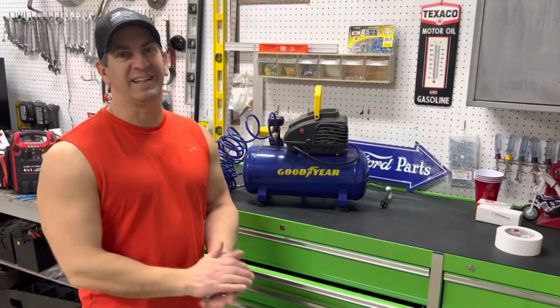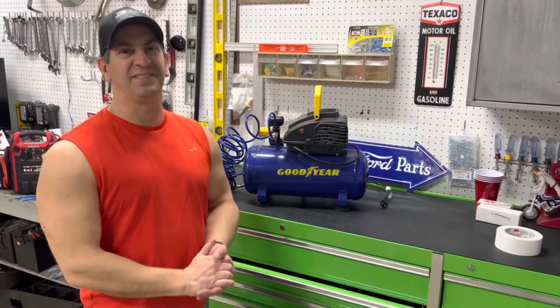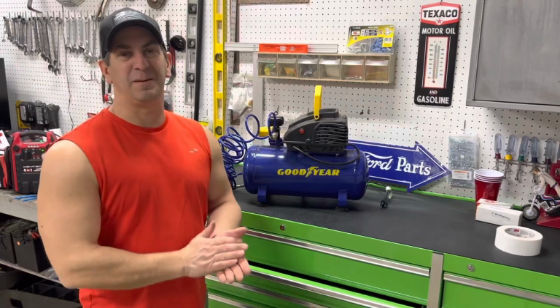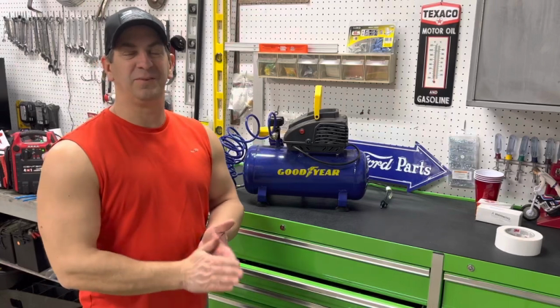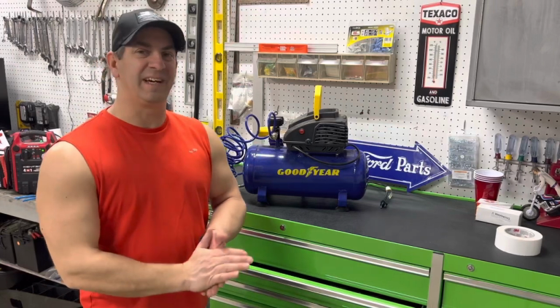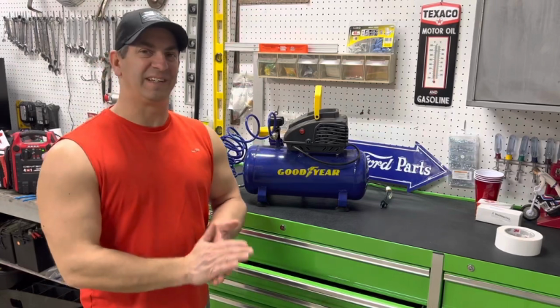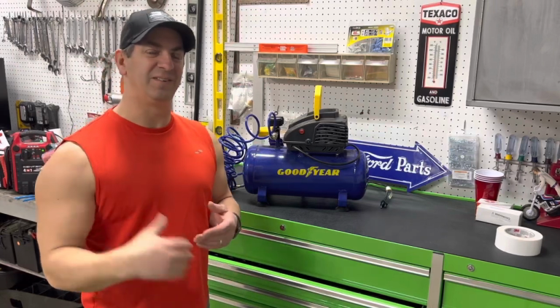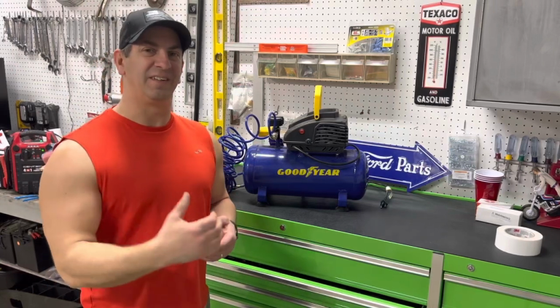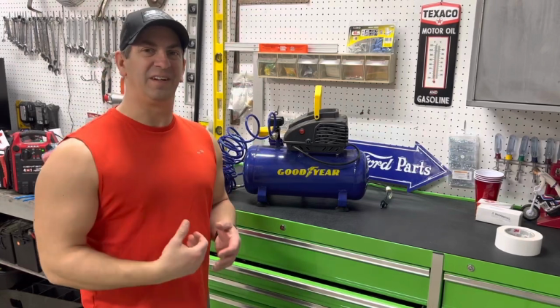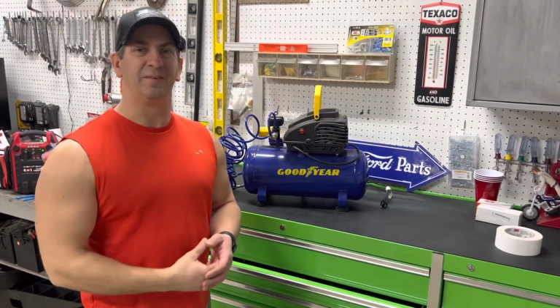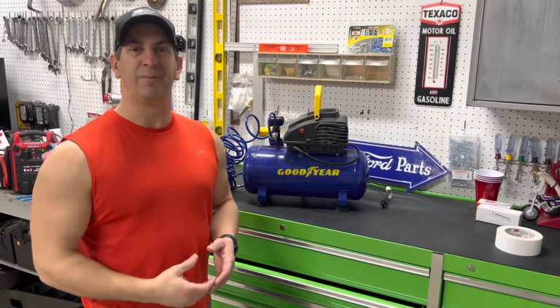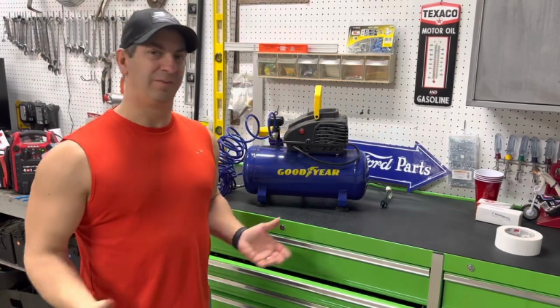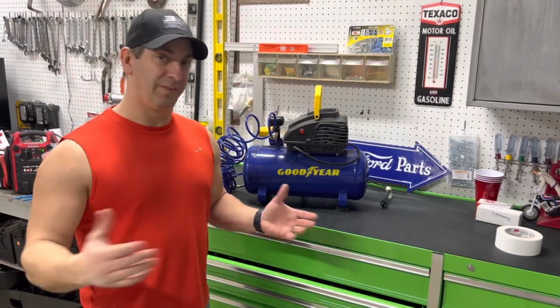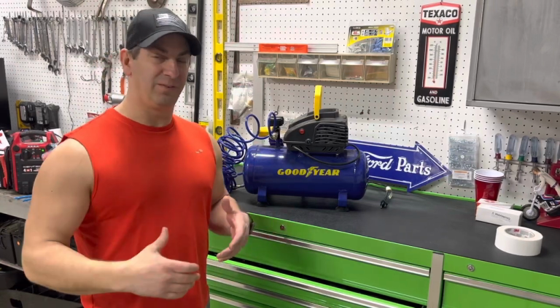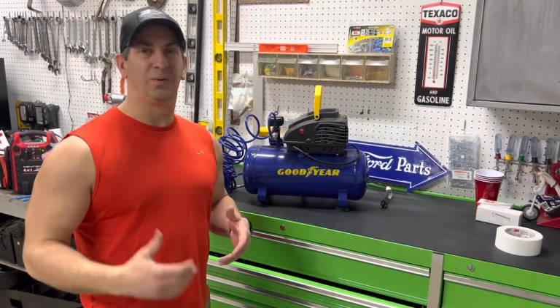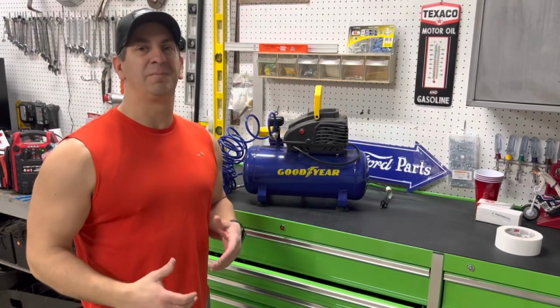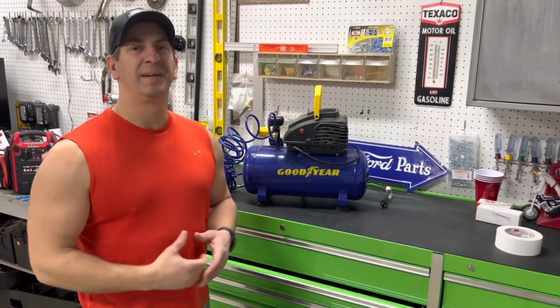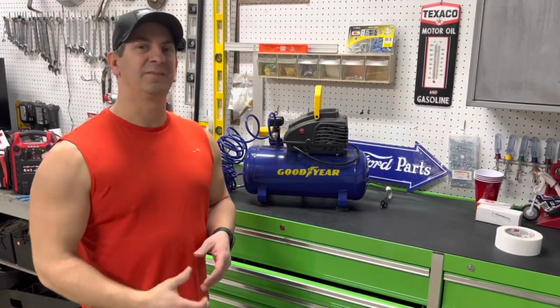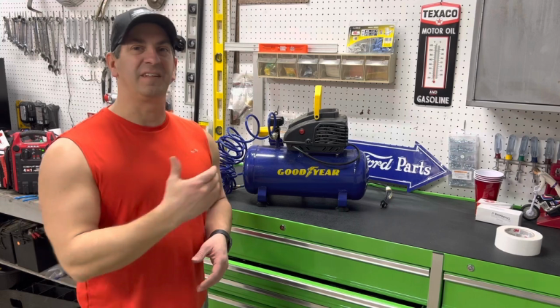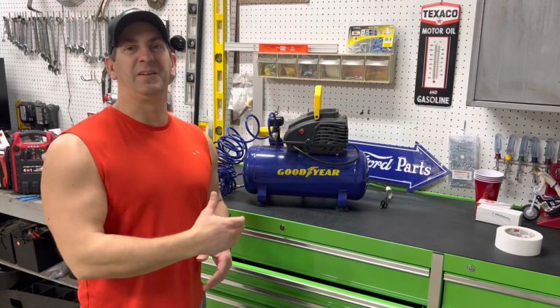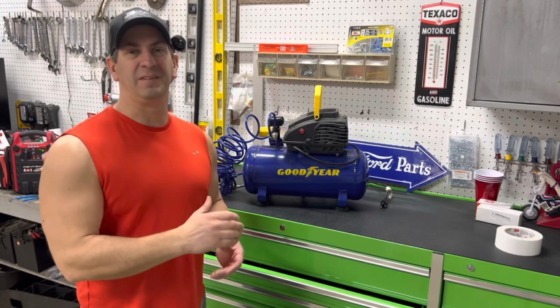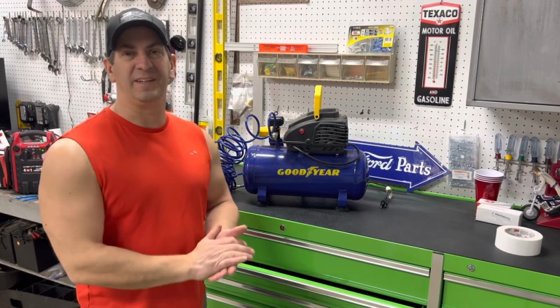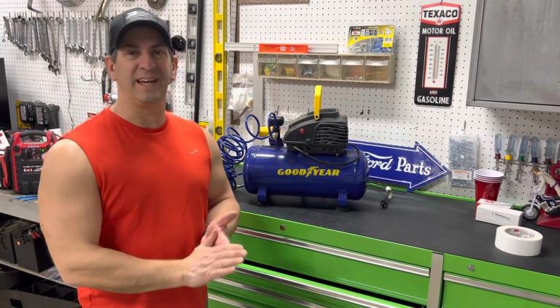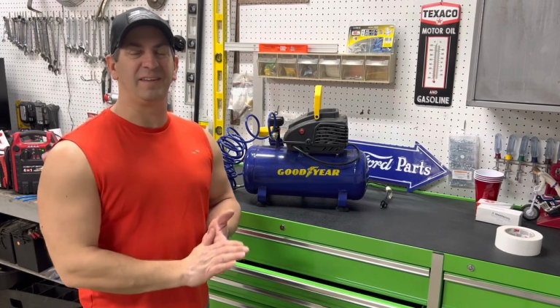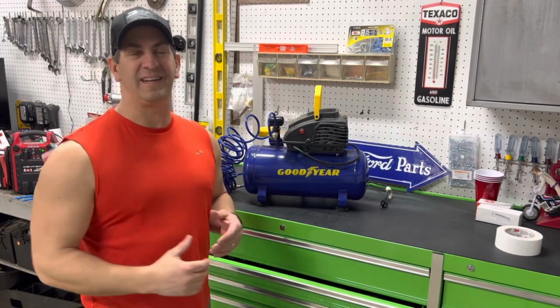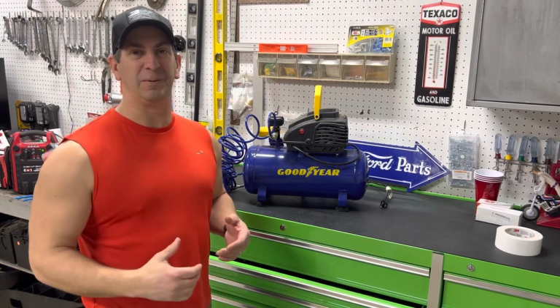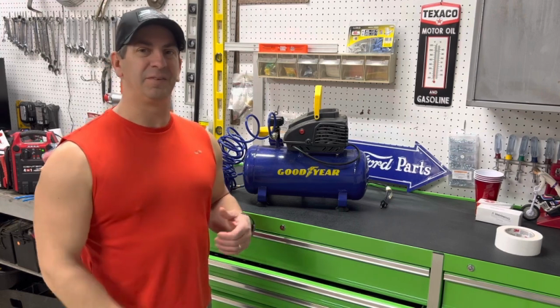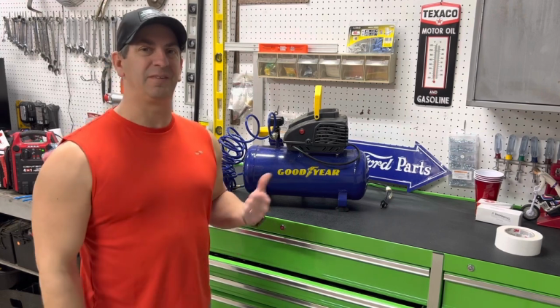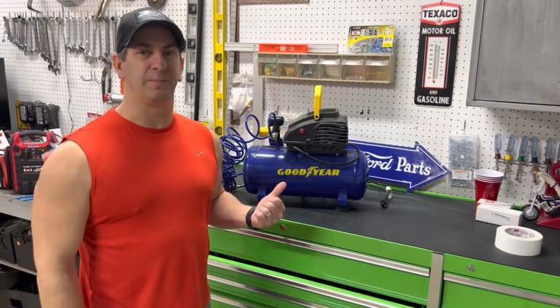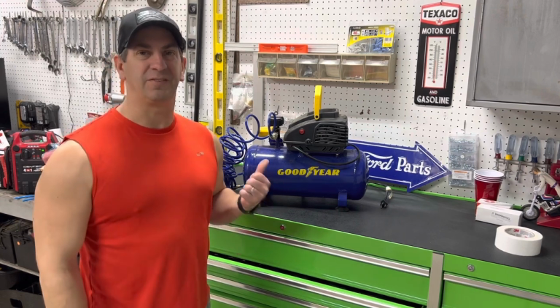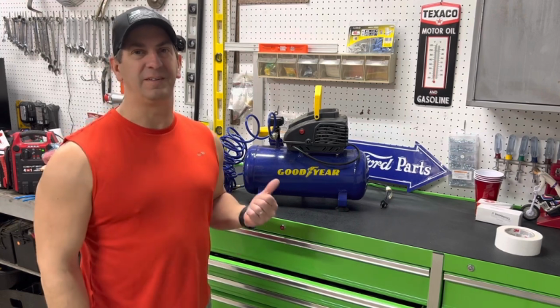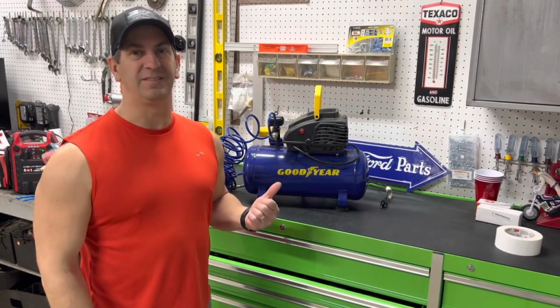Hey guys, what's up? We're doing kind of like a new thing on the channel where we review tools. This one's going to be a little bit different. I kind of wanted to tell you about the Spidia compressor I've been using.